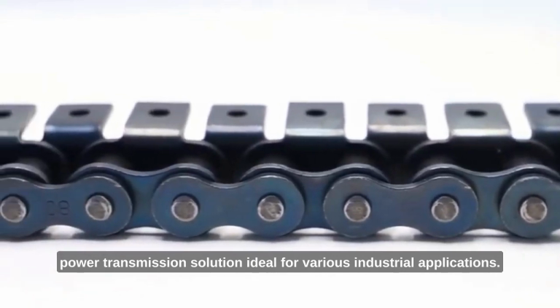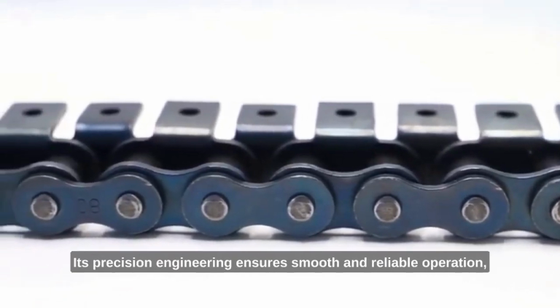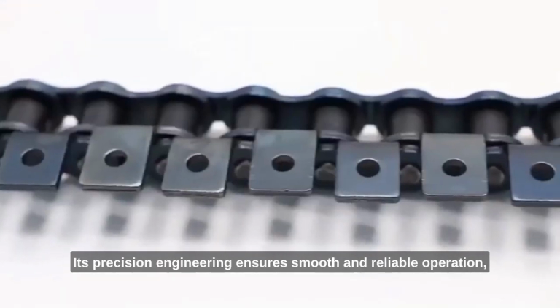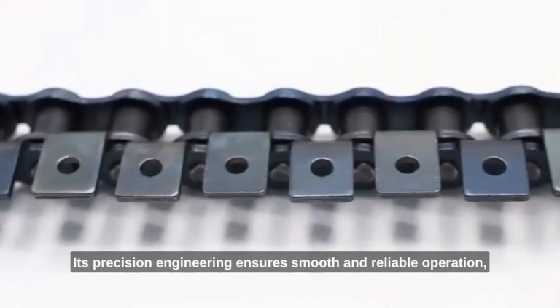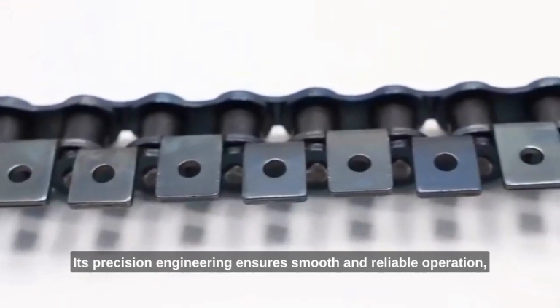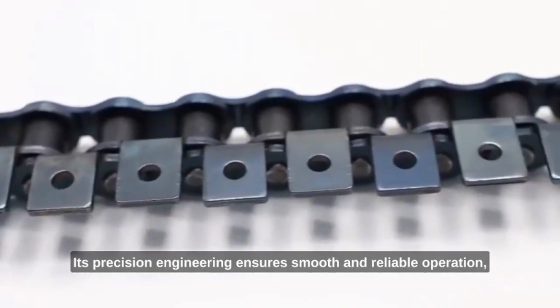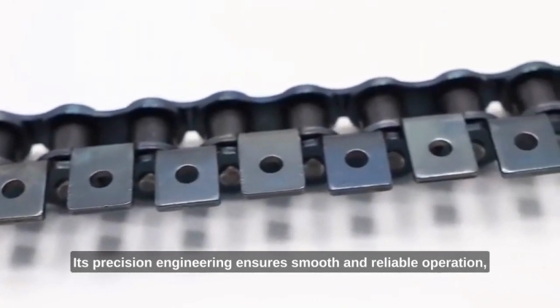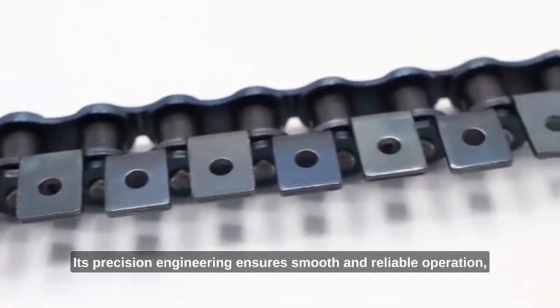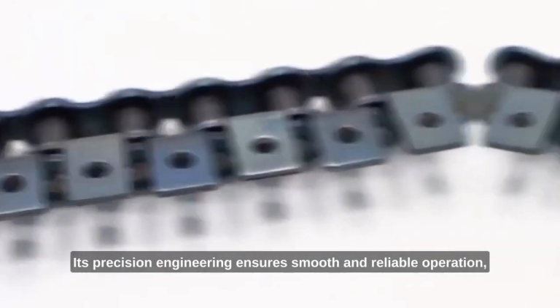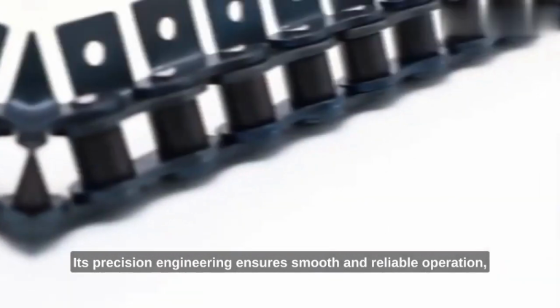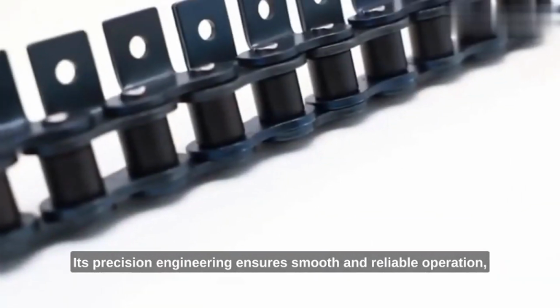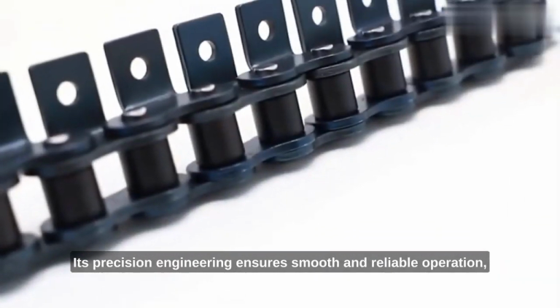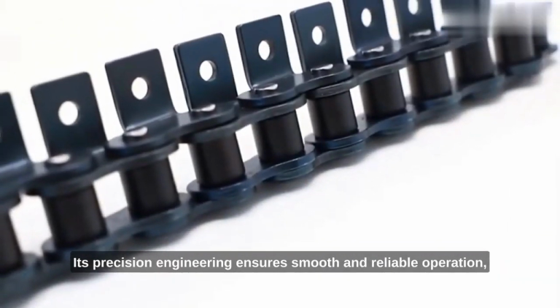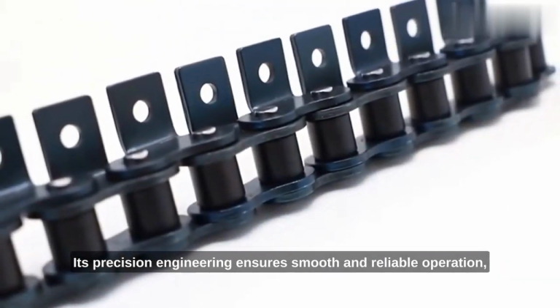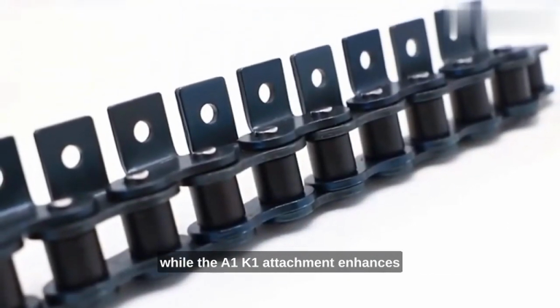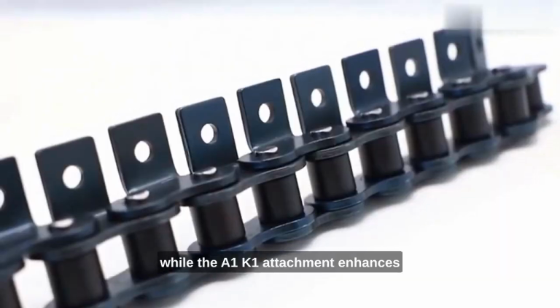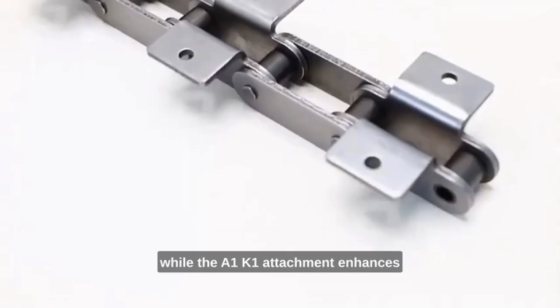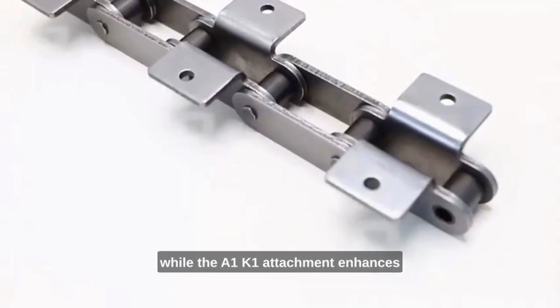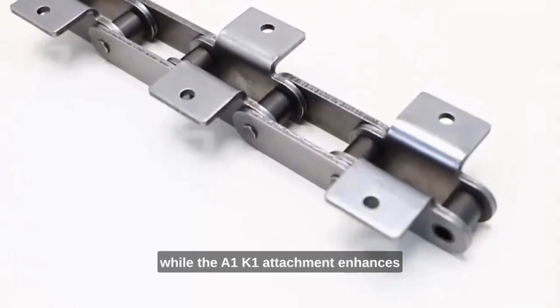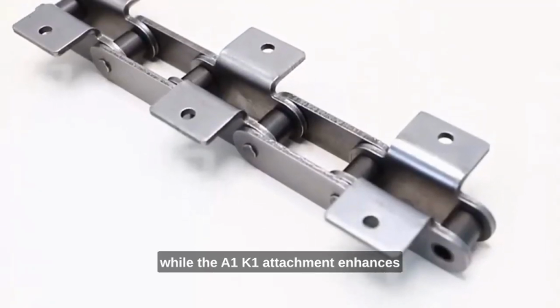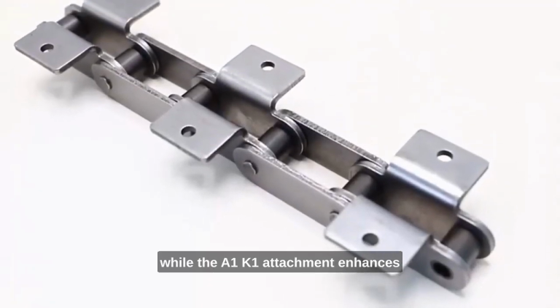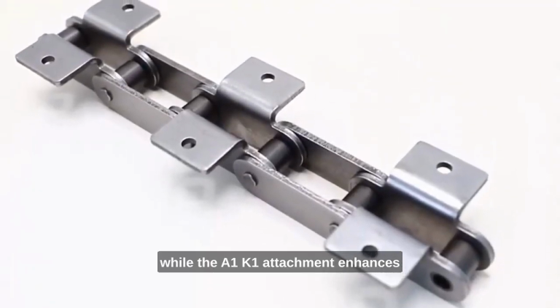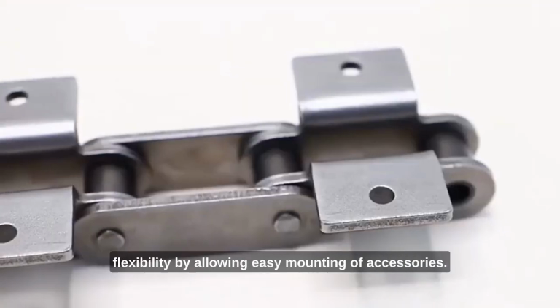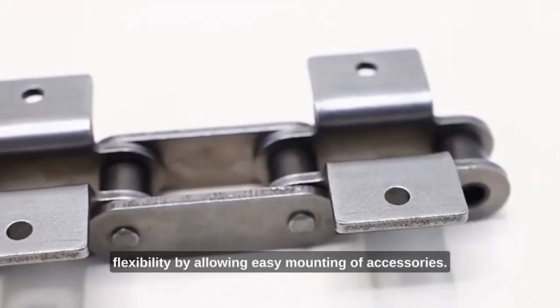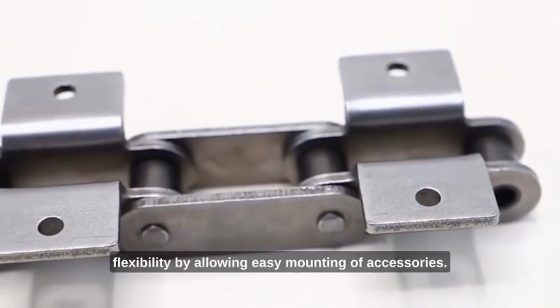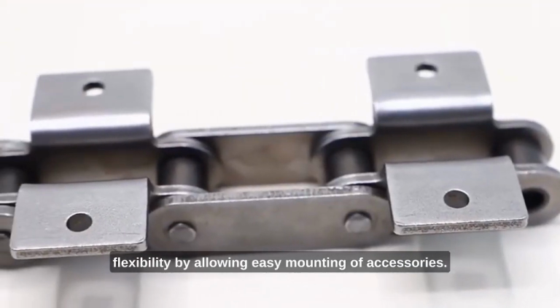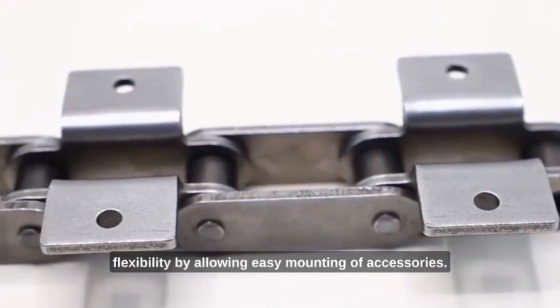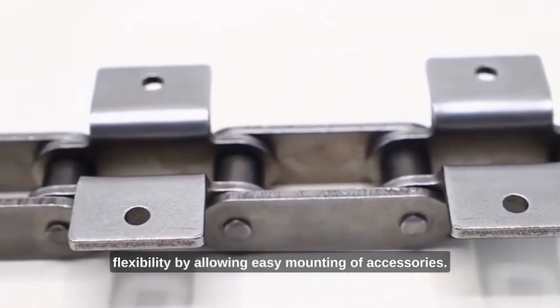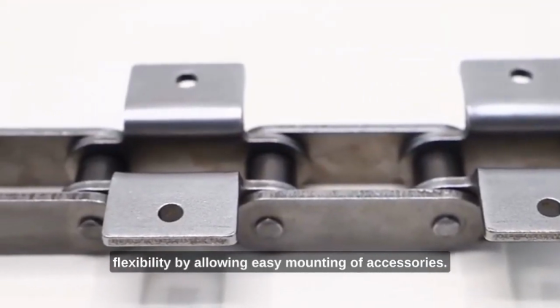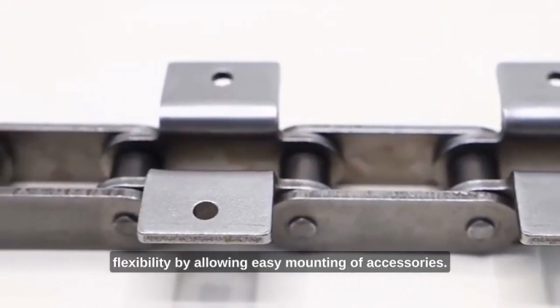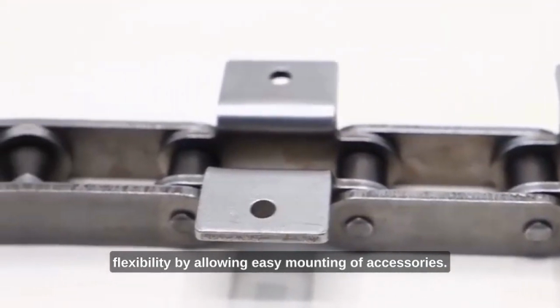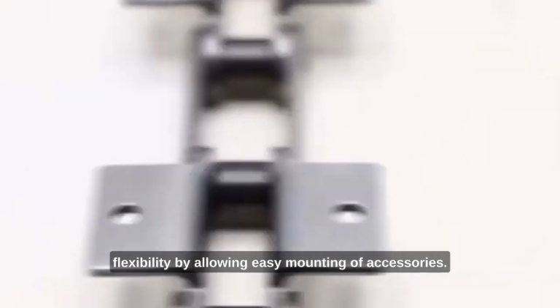Its precision engineering ensures smooth and reliable operation, while the A1K1 attachment enhances flexibility by allowing easy mounting of accessories.